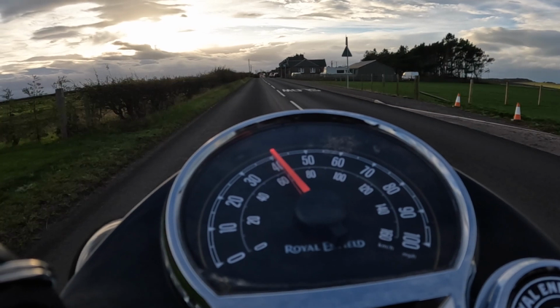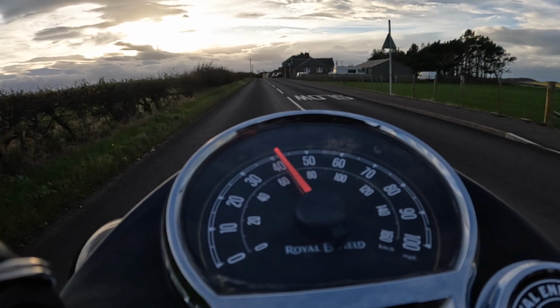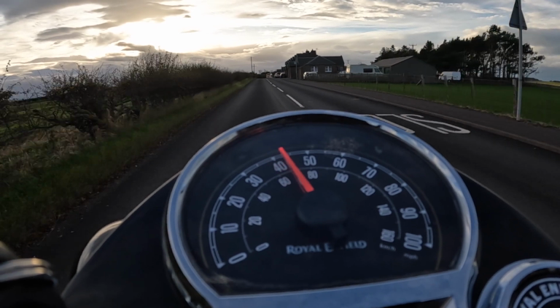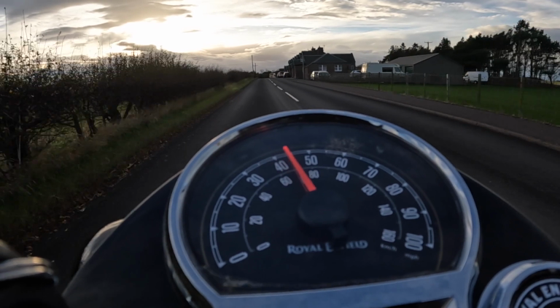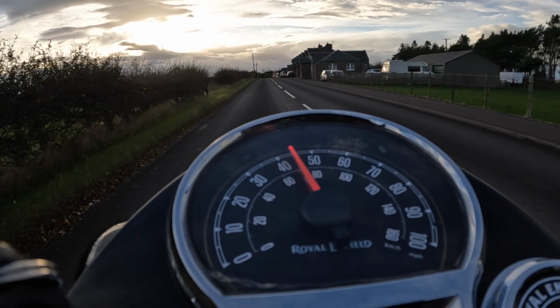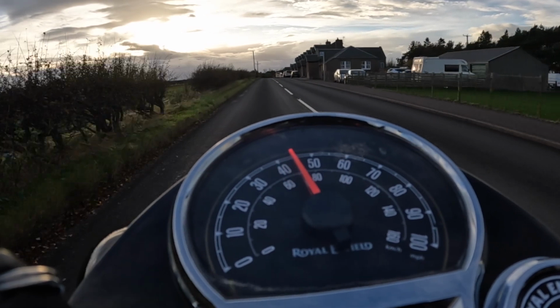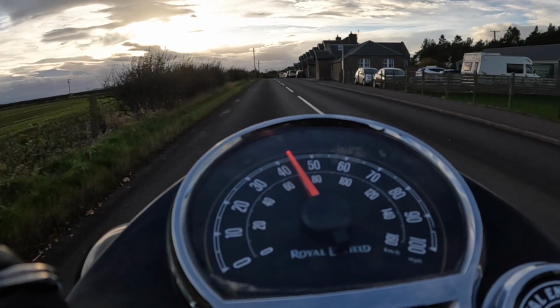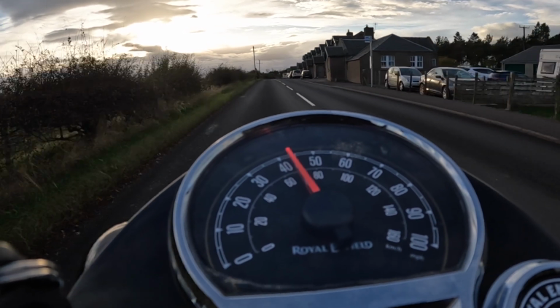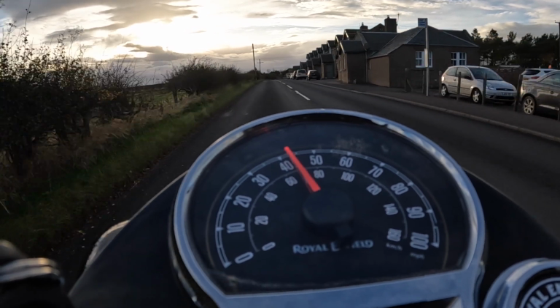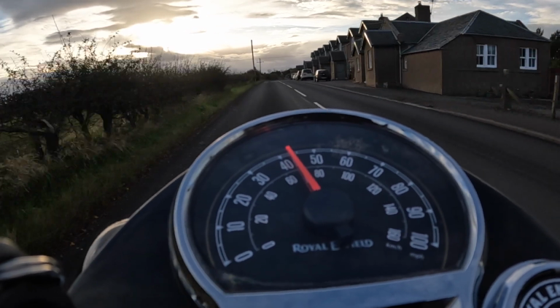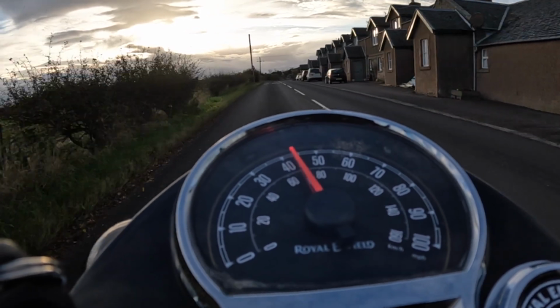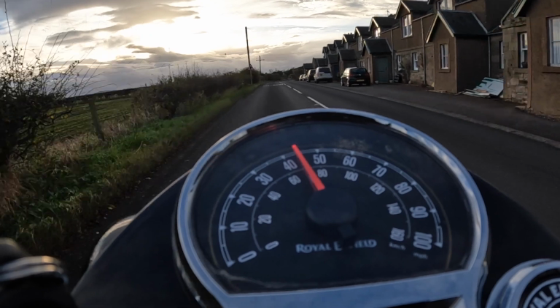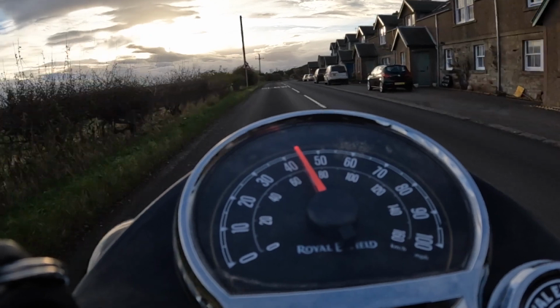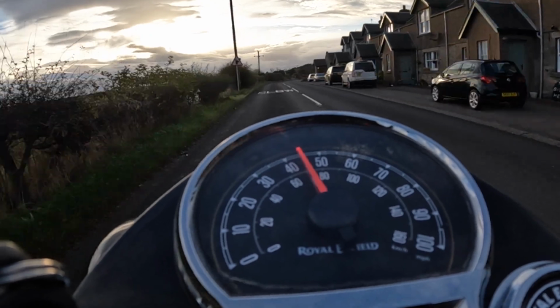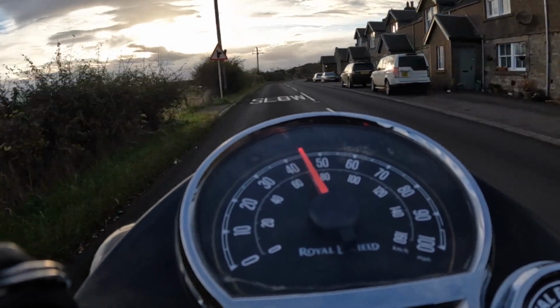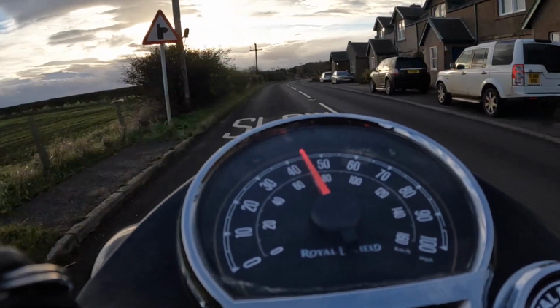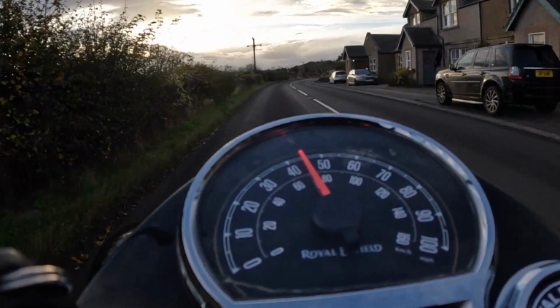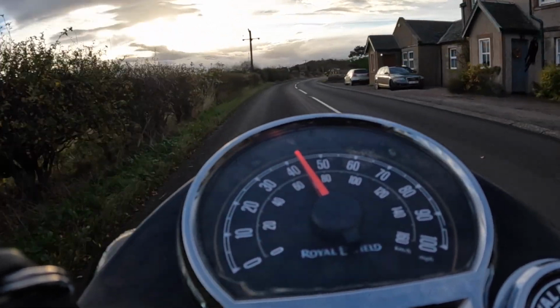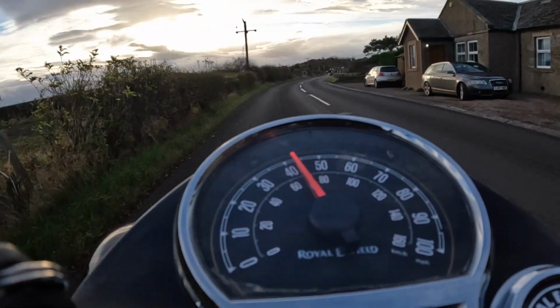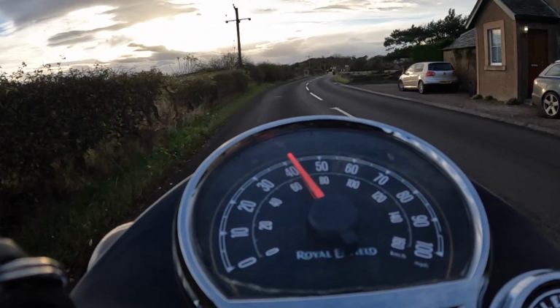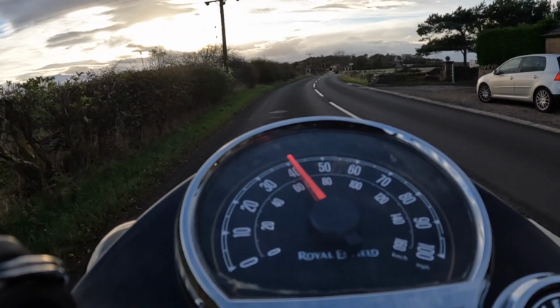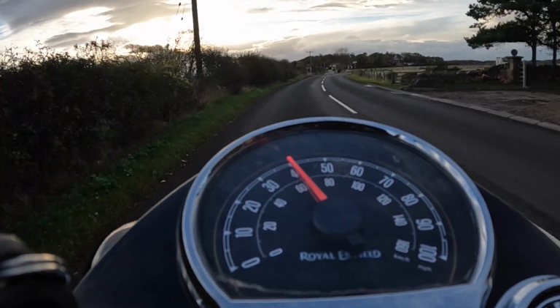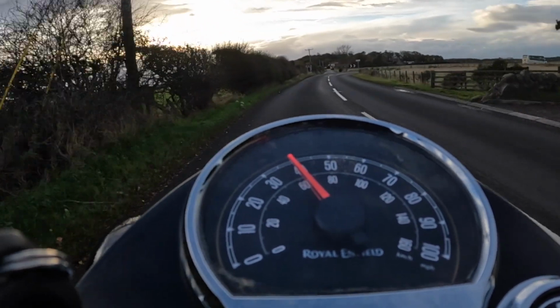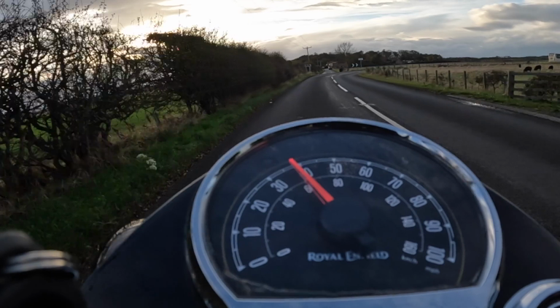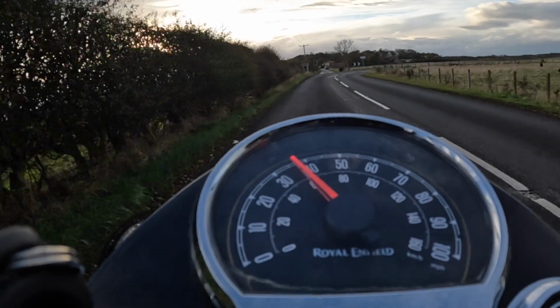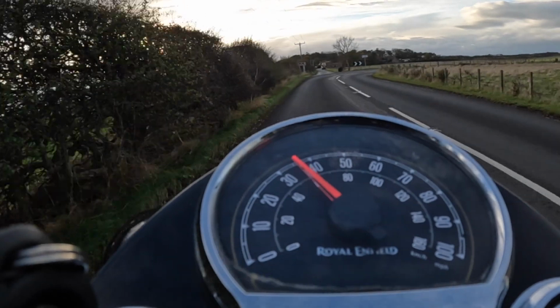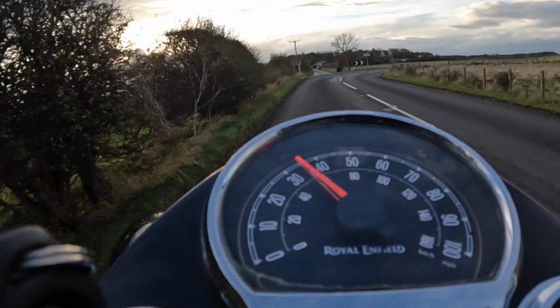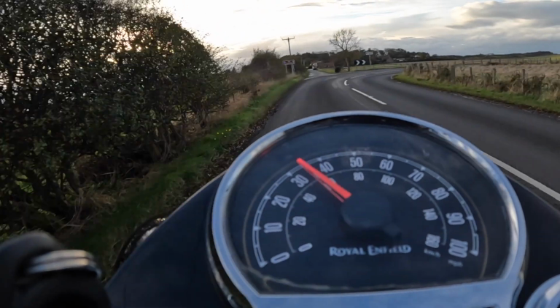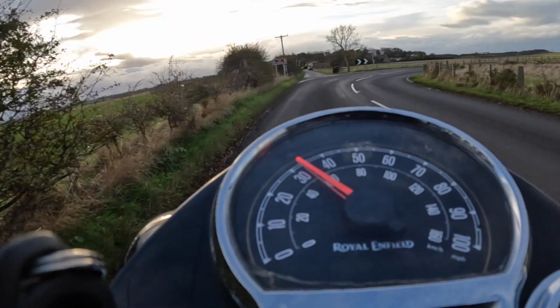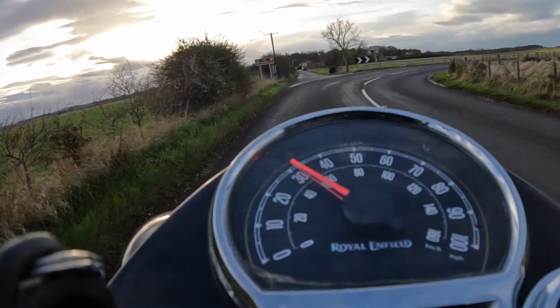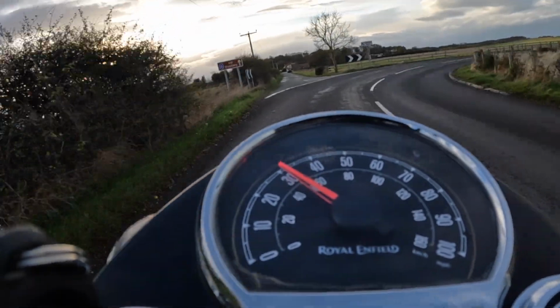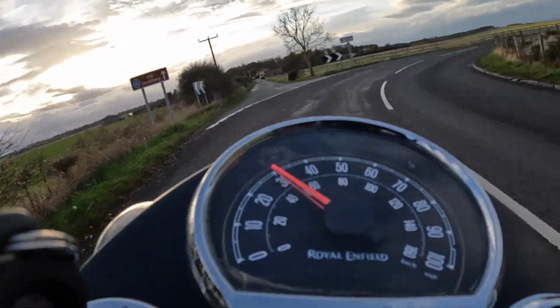Welcome back to the channel. After three months of commuting on my Royal Enfield Classic 350, I thought I'd put together a list of the 10 best things that make this such an excellent commuter.